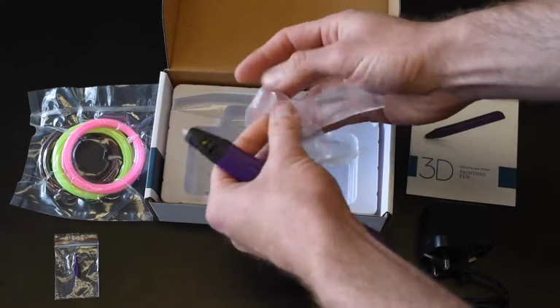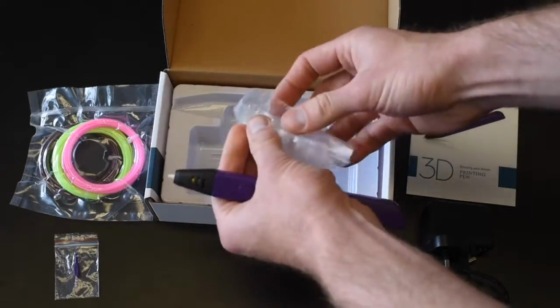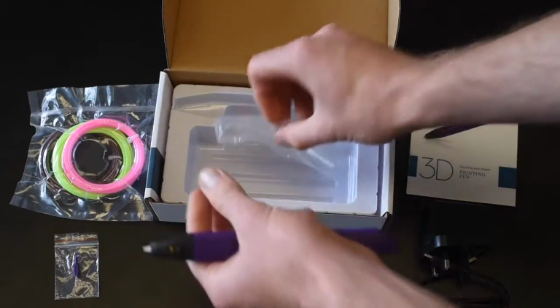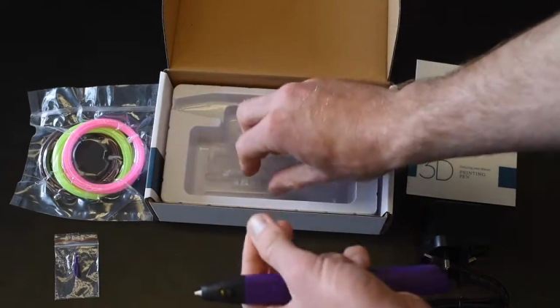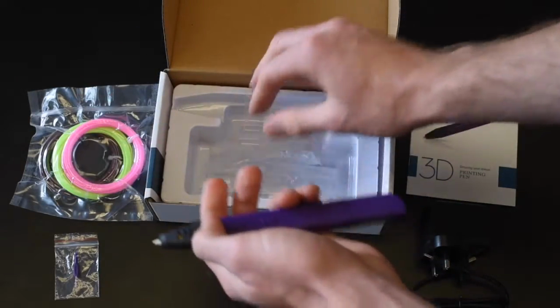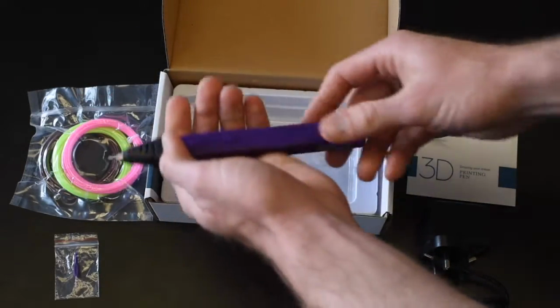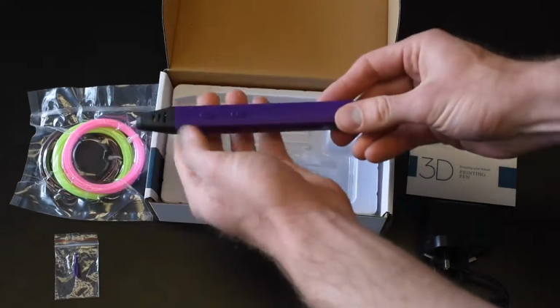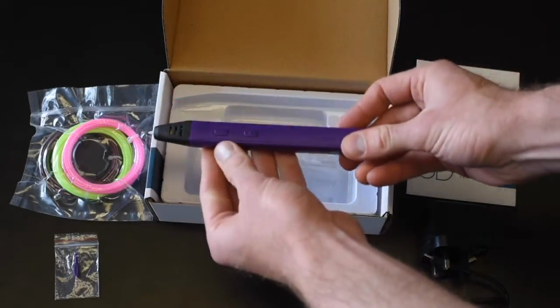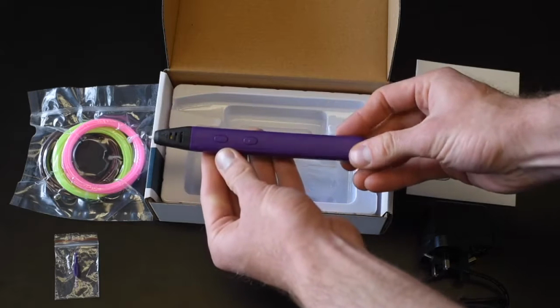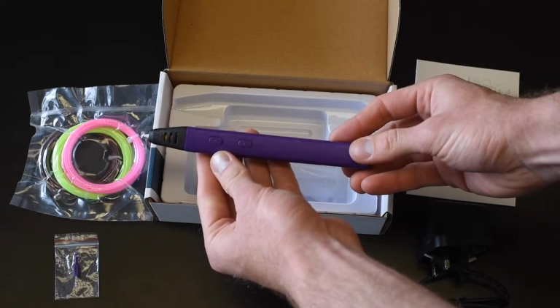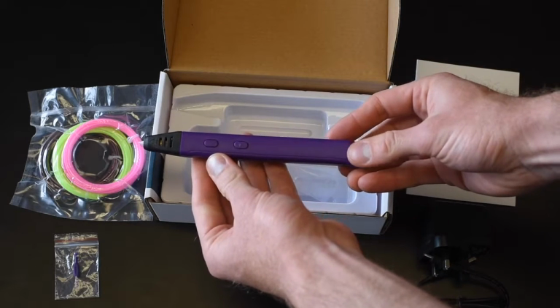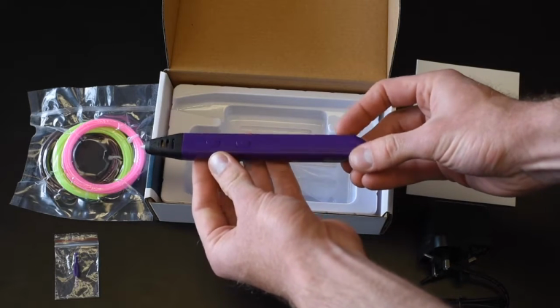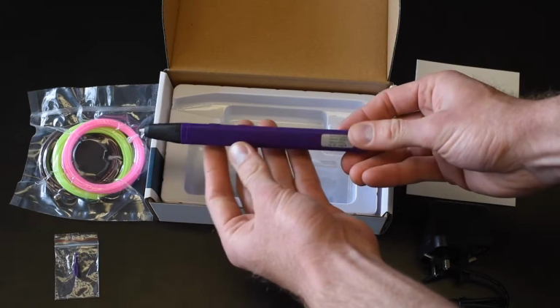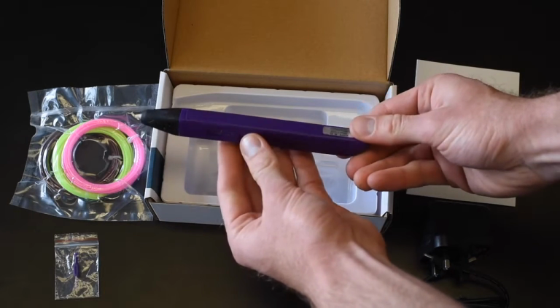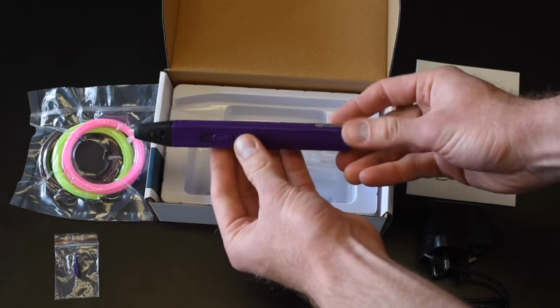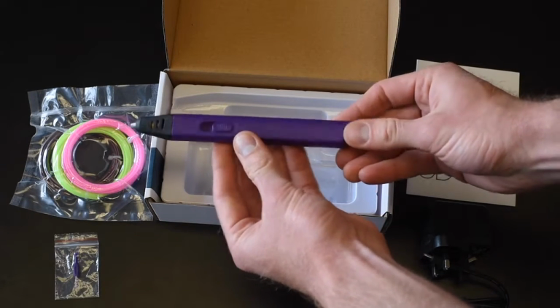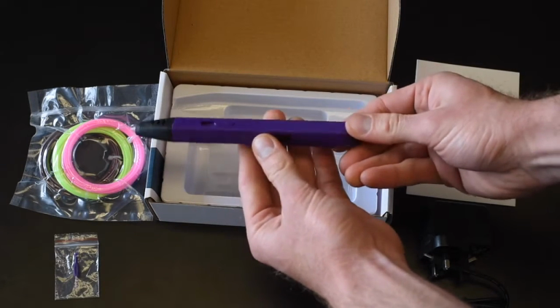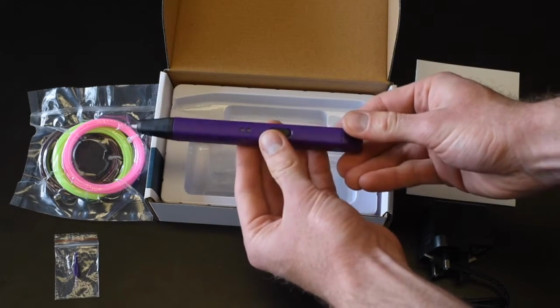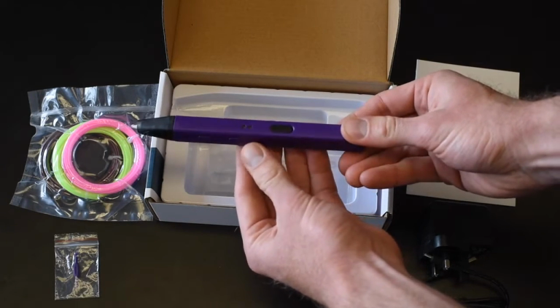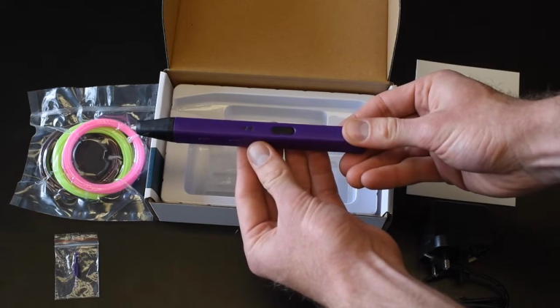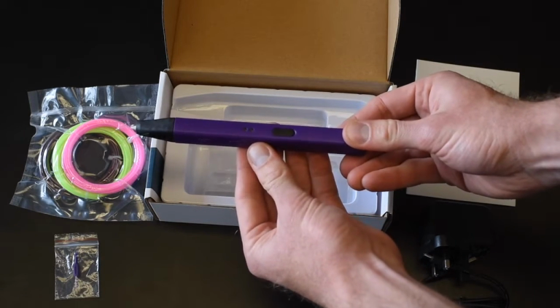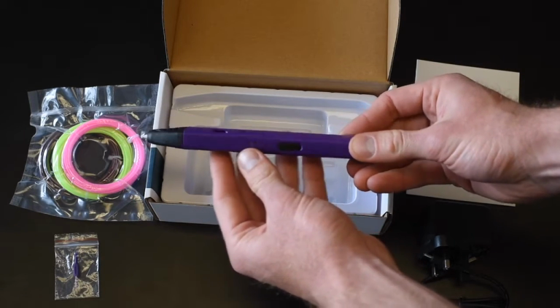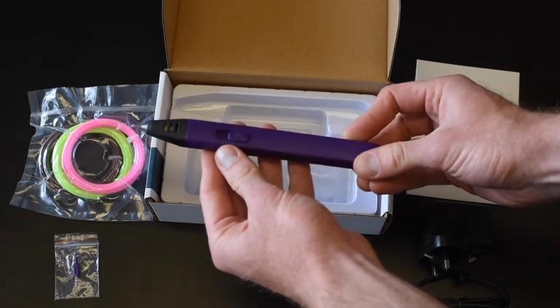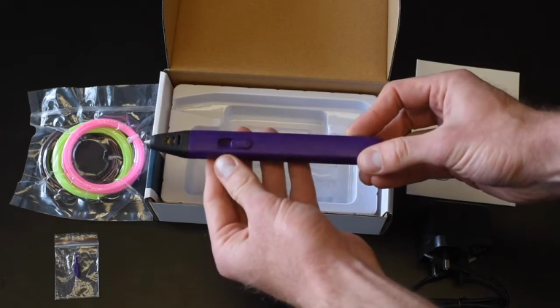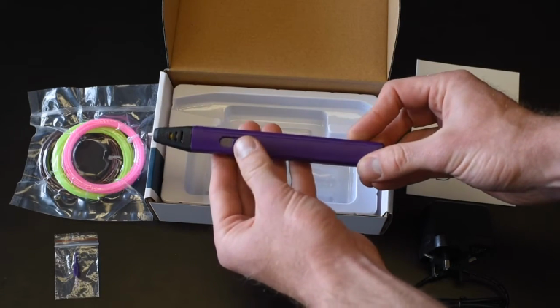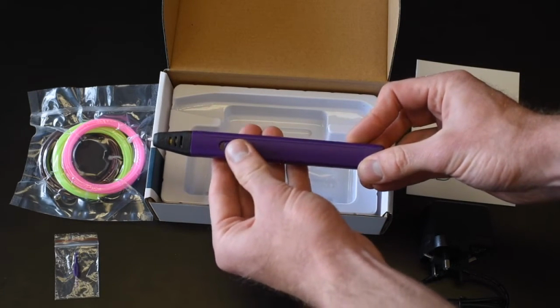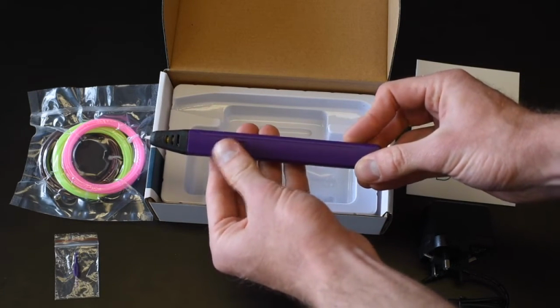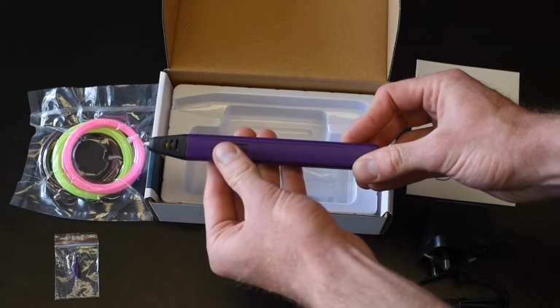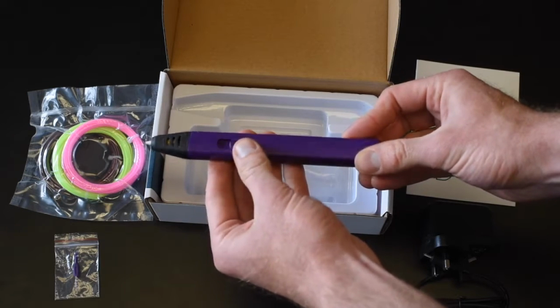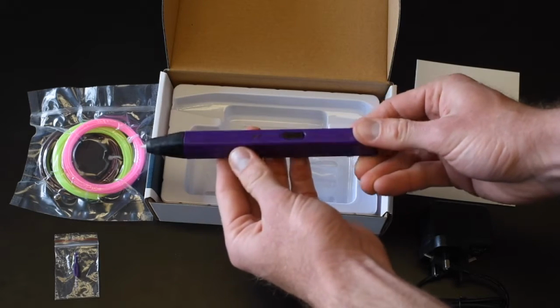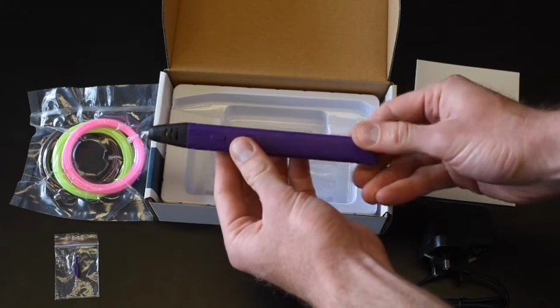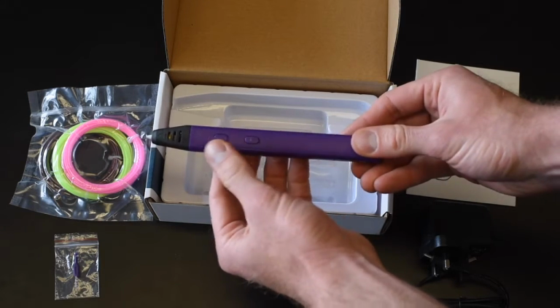We'll just take the pen out — and here it is. You've got a few controls for moving the filament forward and back, a speed controller, and a few LED lights.